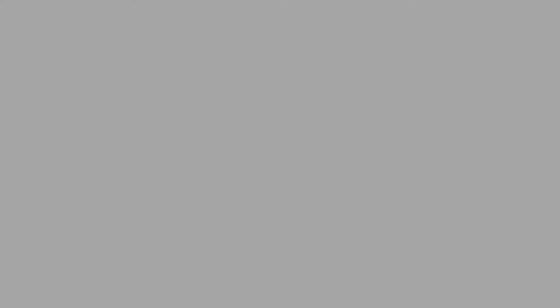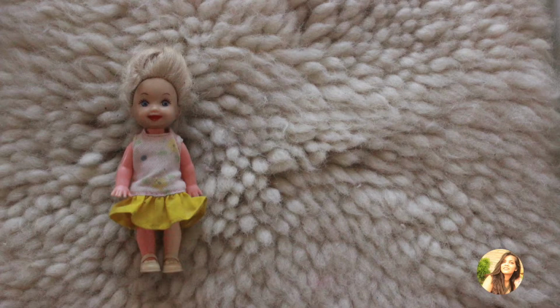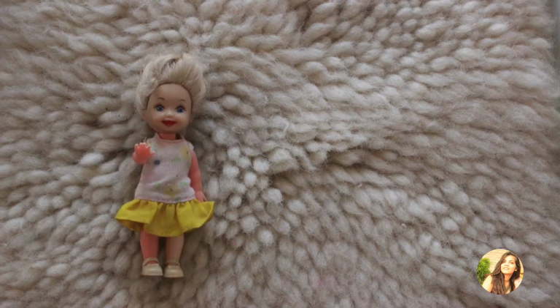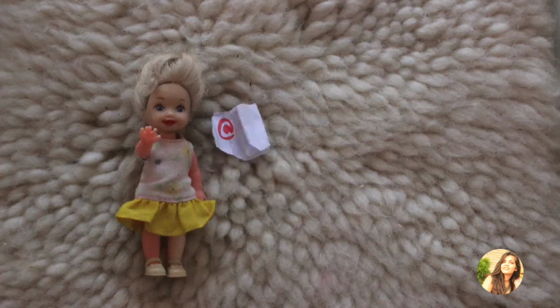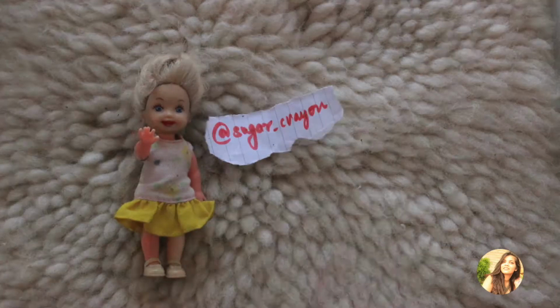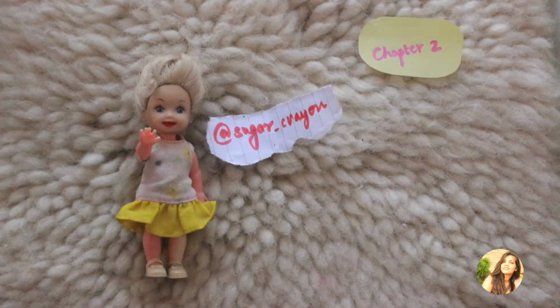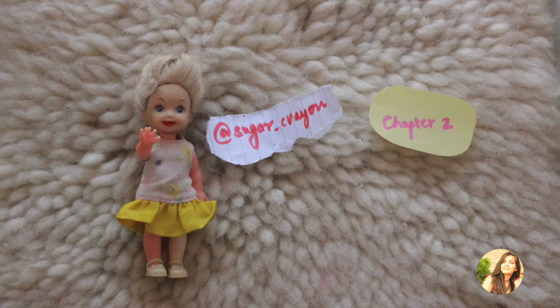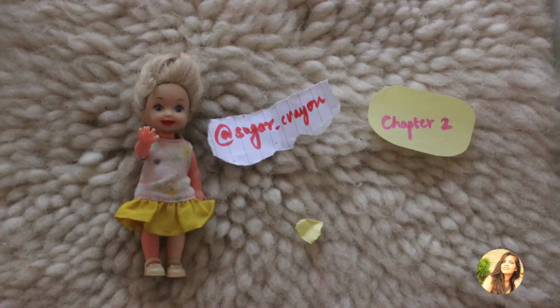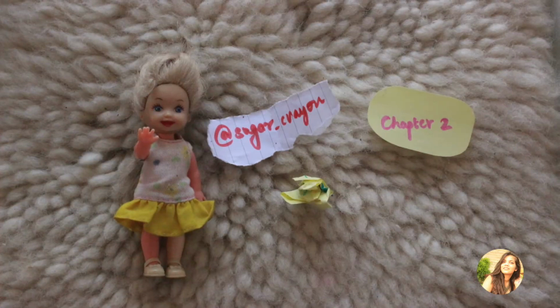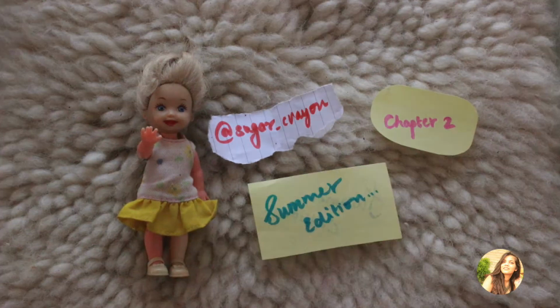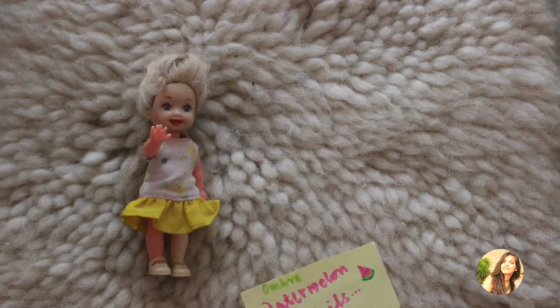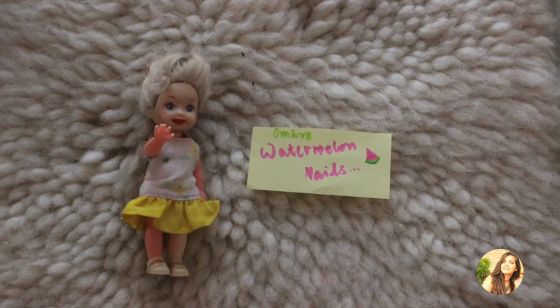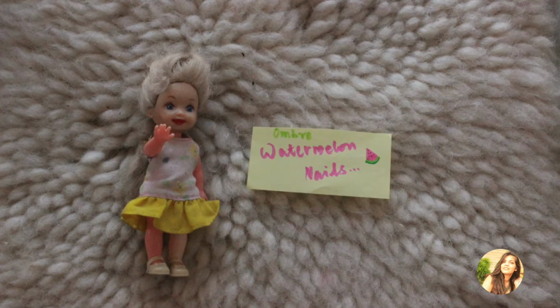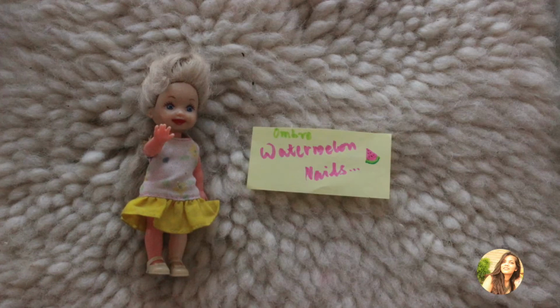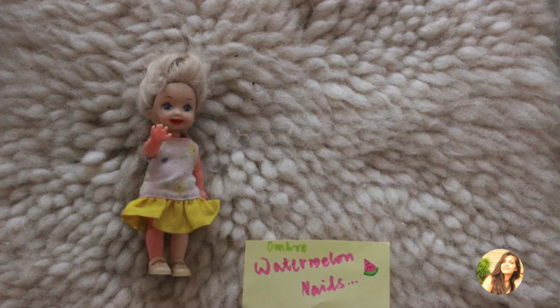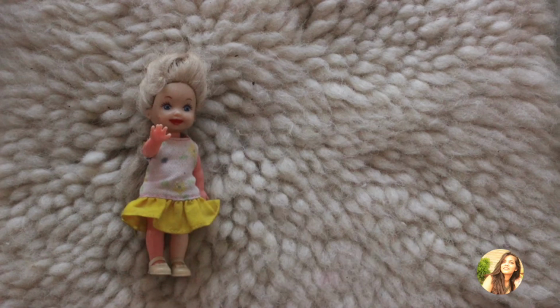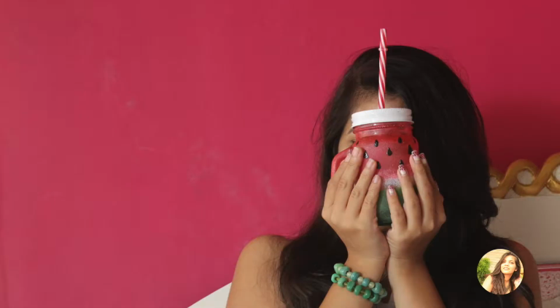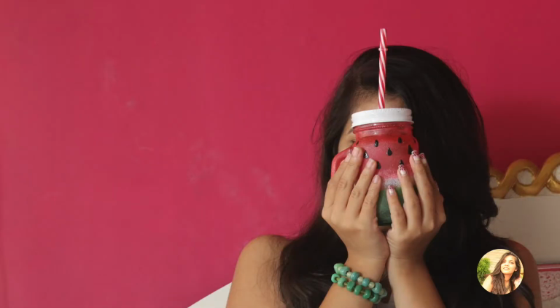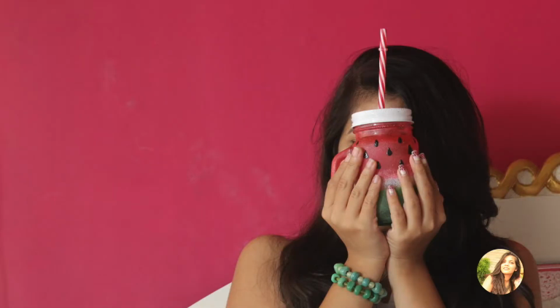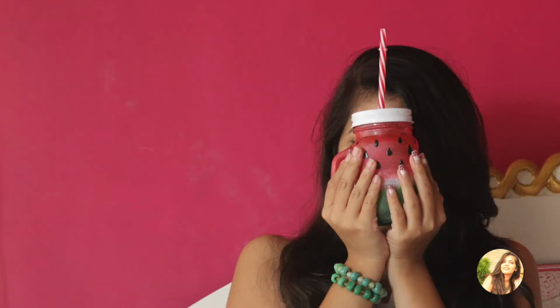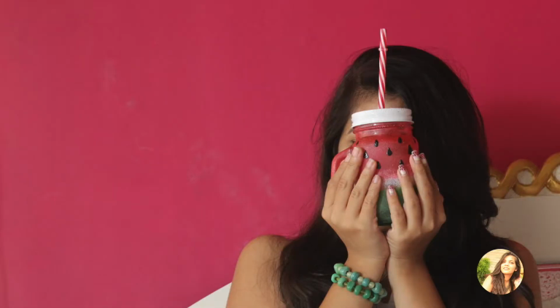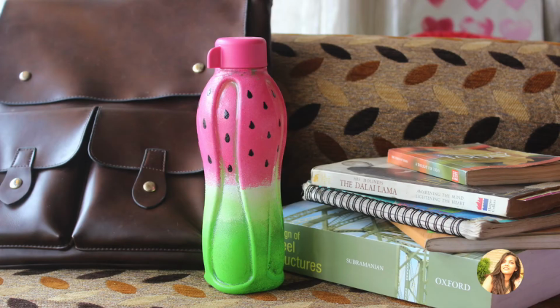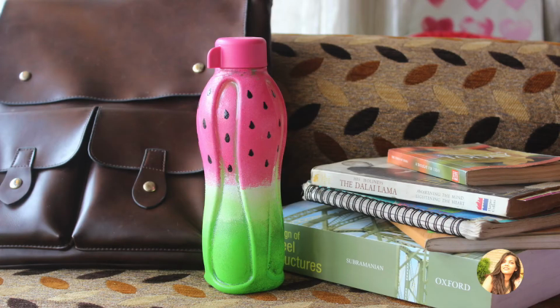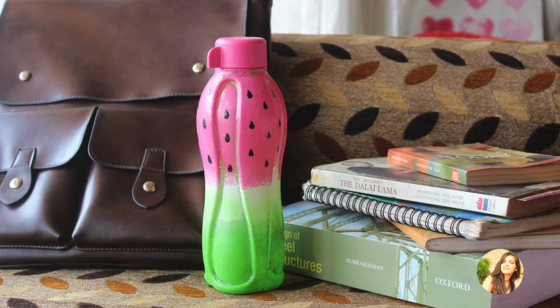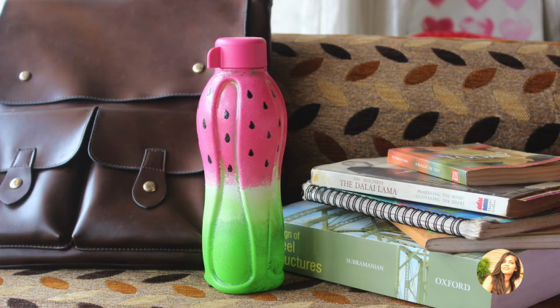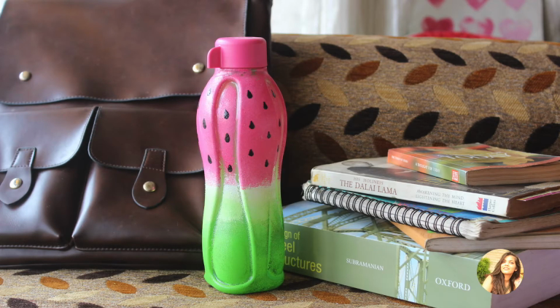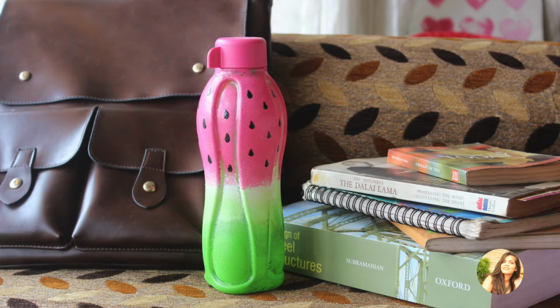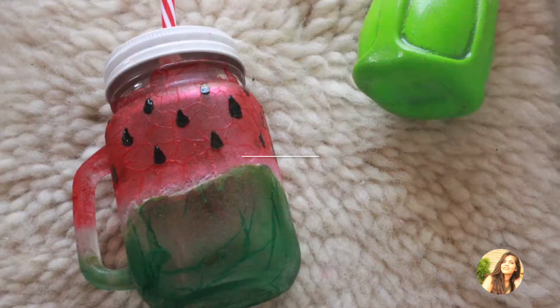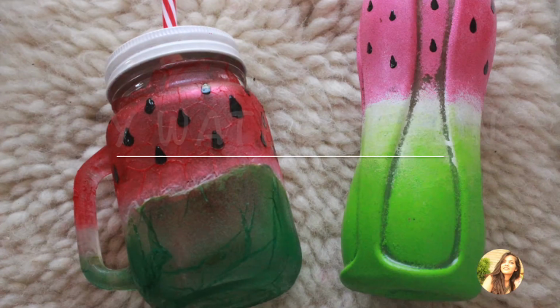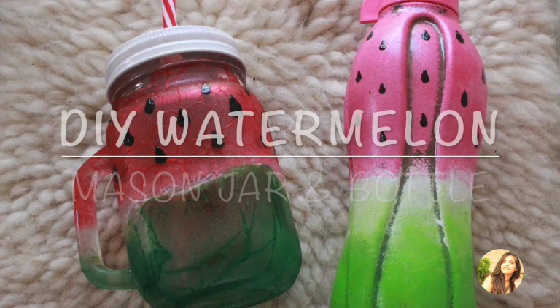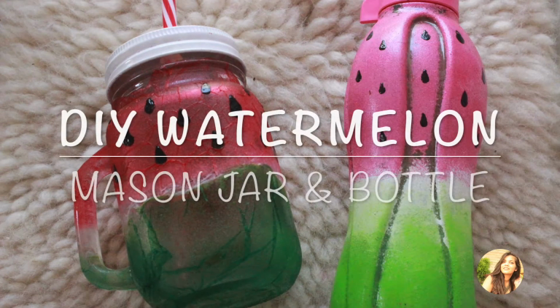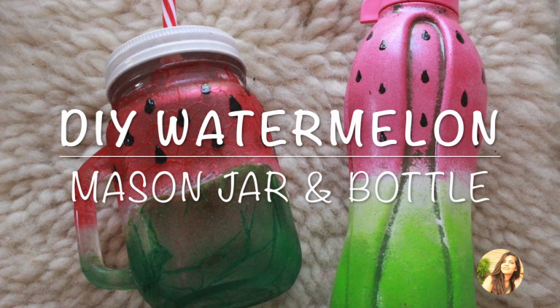Hello everybody, this is Sugar Crayon and welcome to chapter 2 of the summer edition. If your watermelon nails are still not making you feel better, I am sure these water containers will. So without further ado, let's get into how to DIY these watermelon mason jar and bottle.